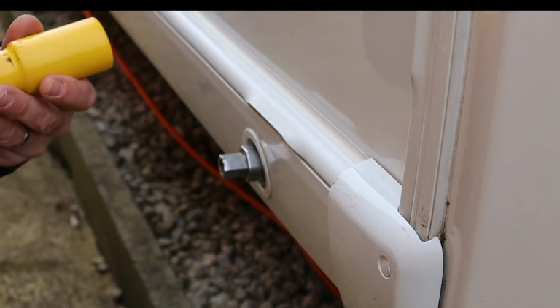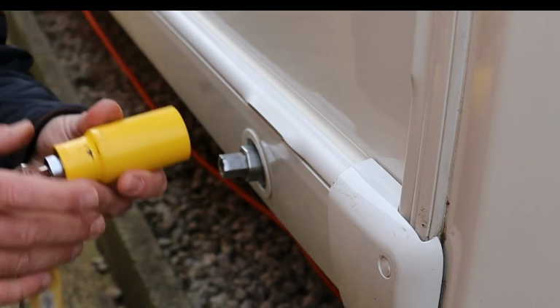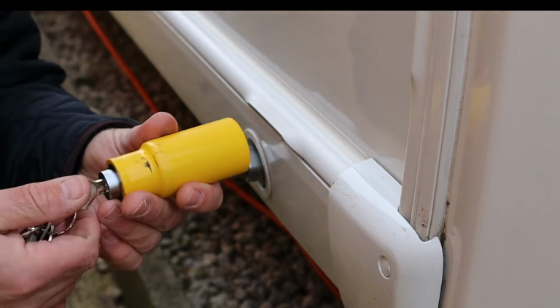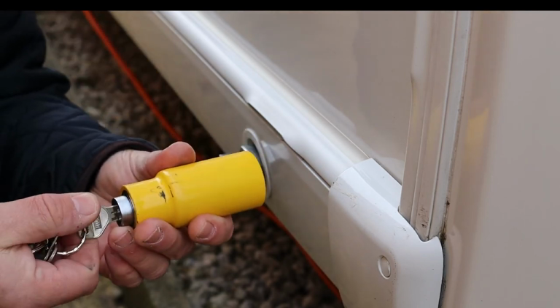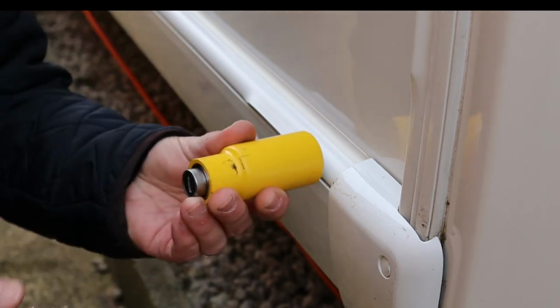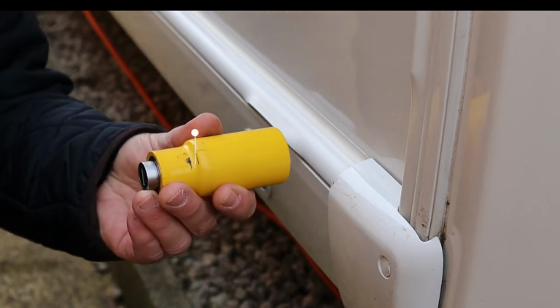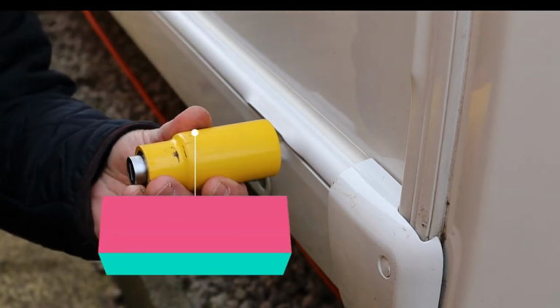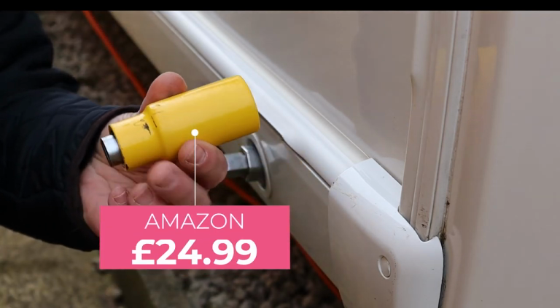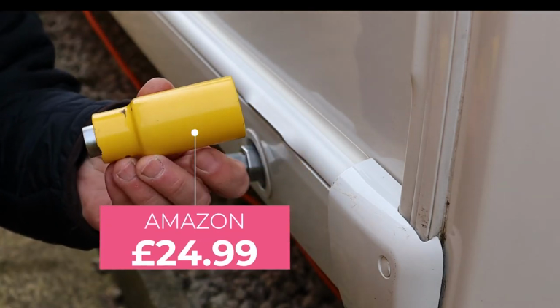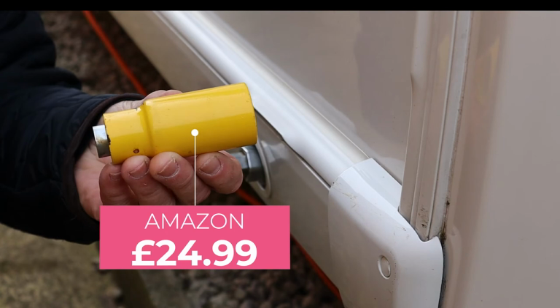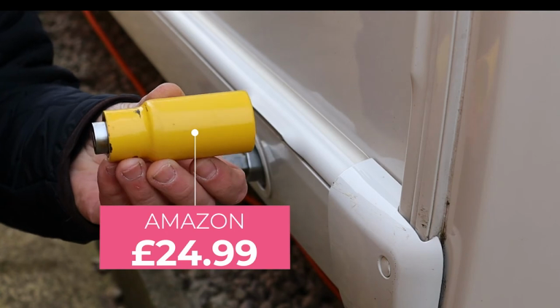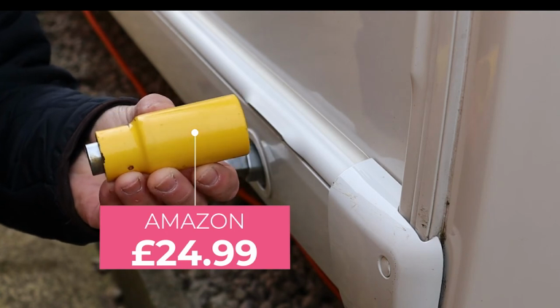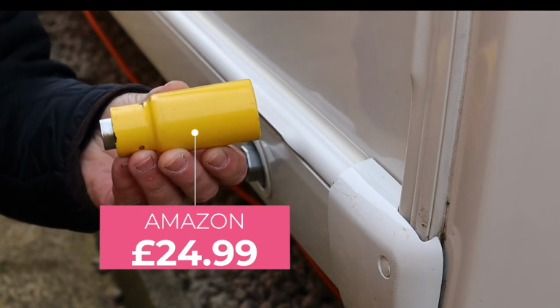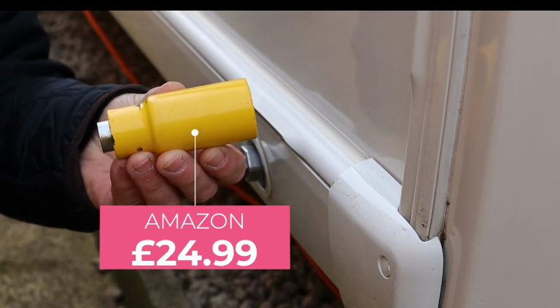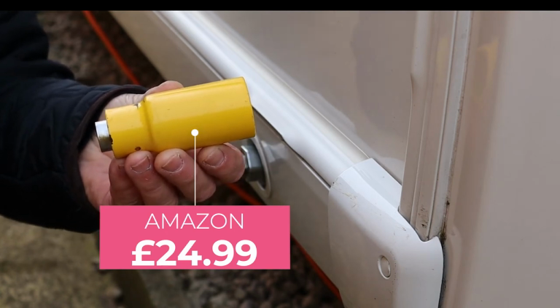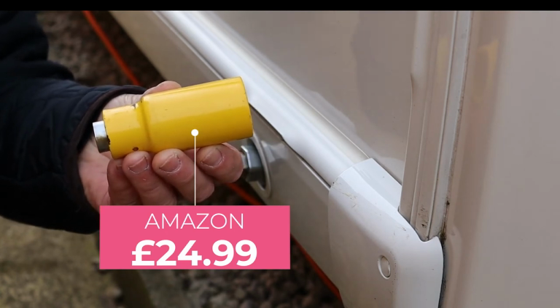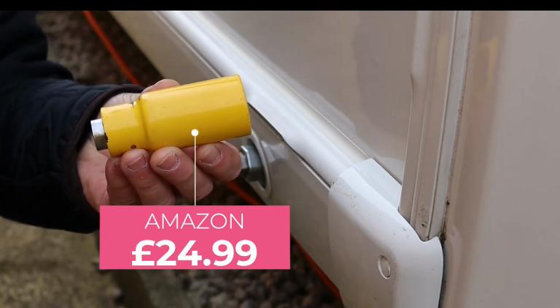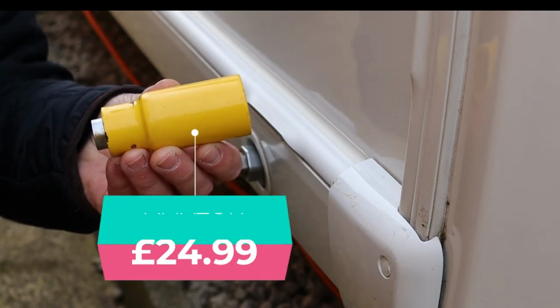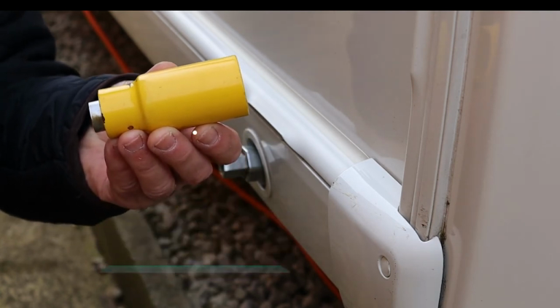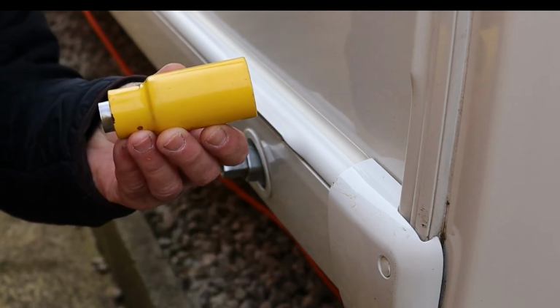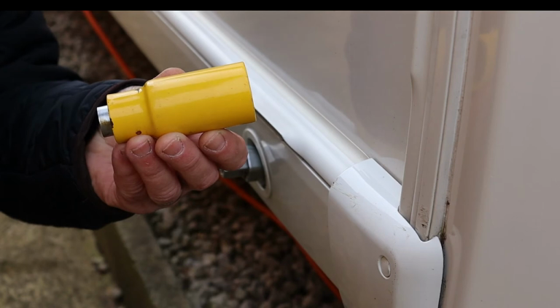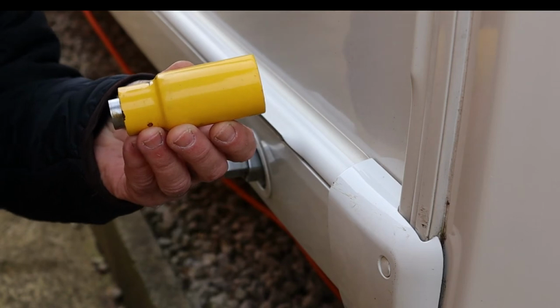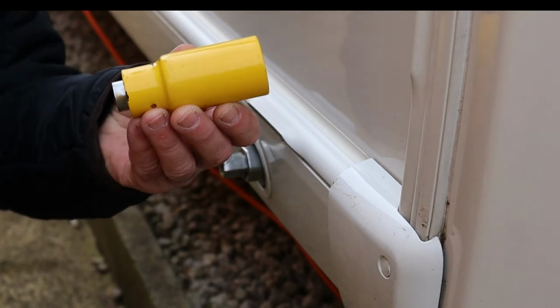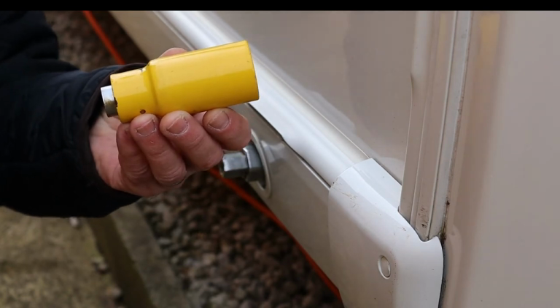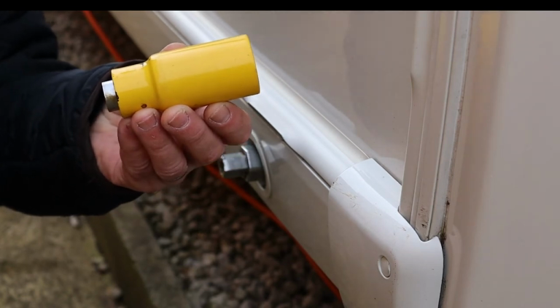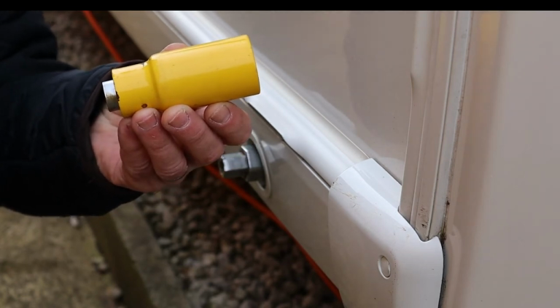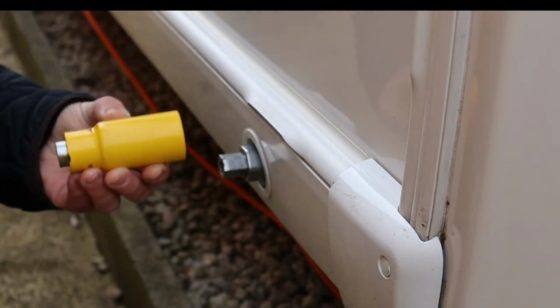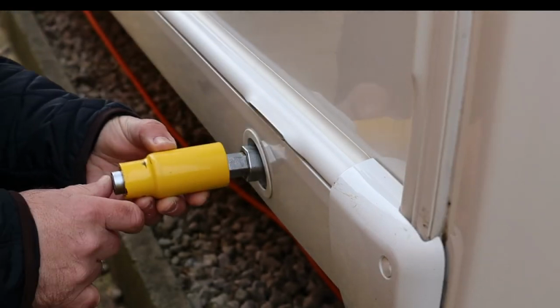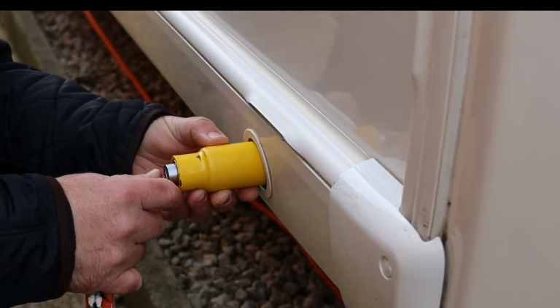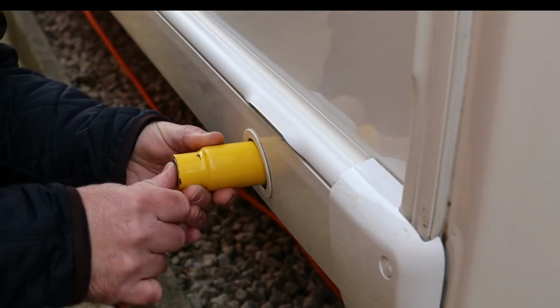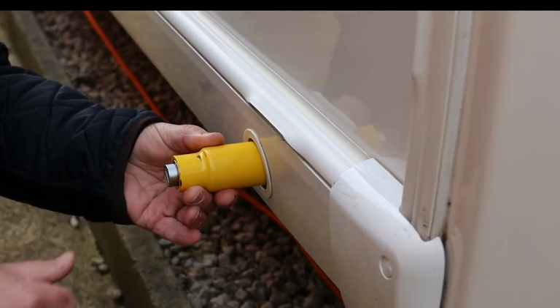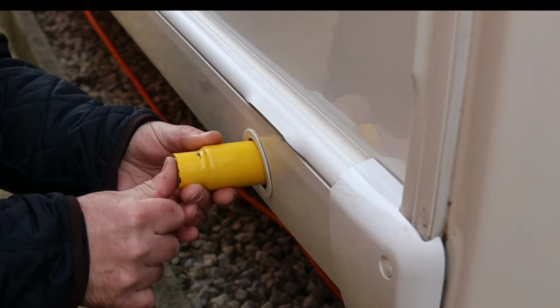These are around about the £20 to £25 mark. I'll find a link online and post that in the description below. So that's the lock, that's fitting it, and that's how to use it.